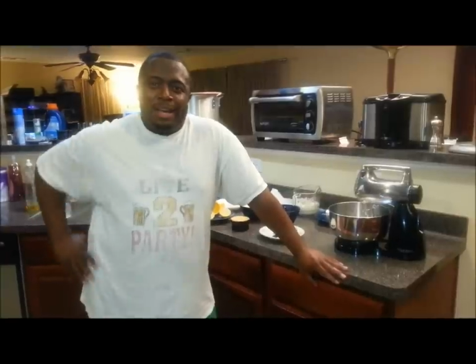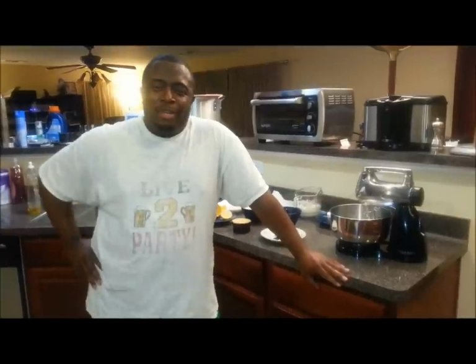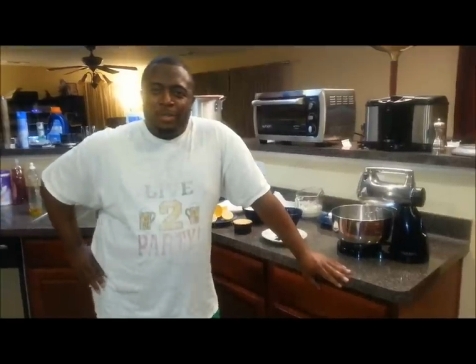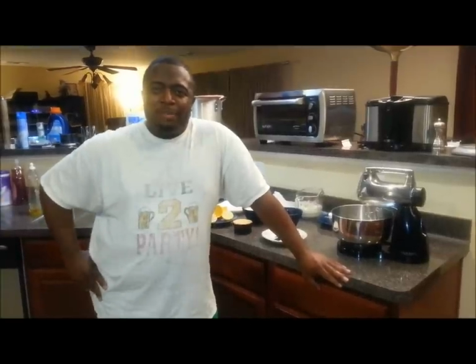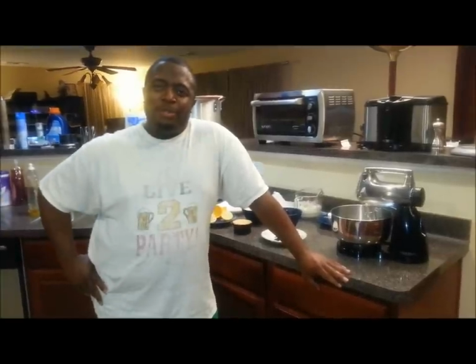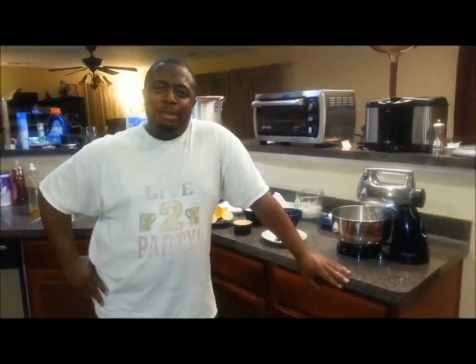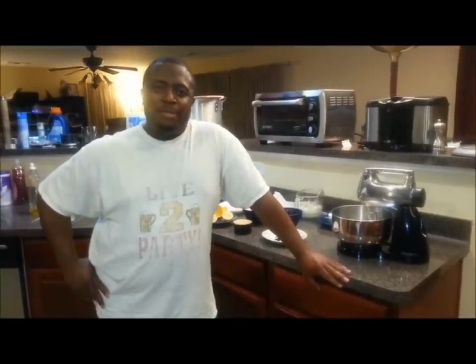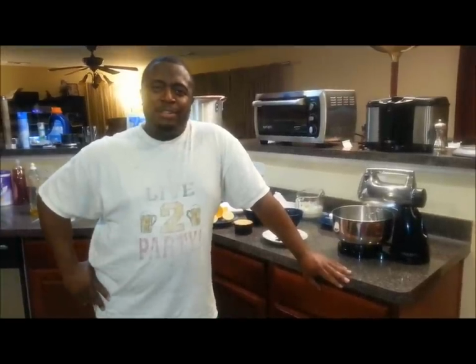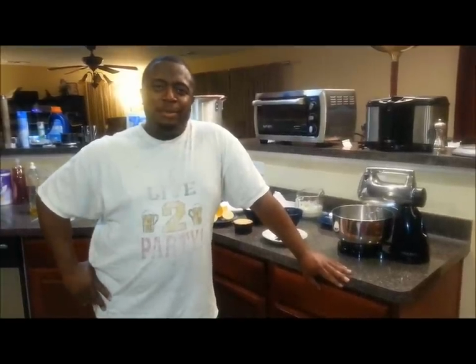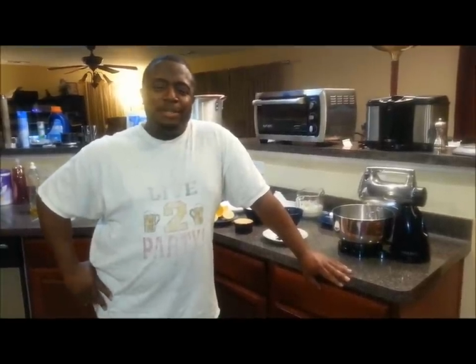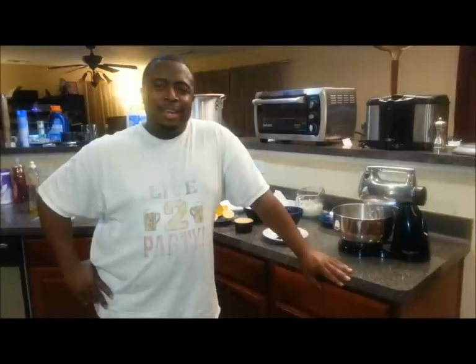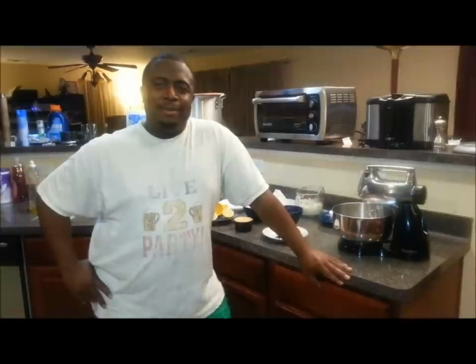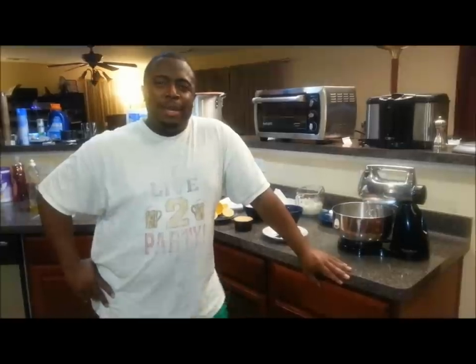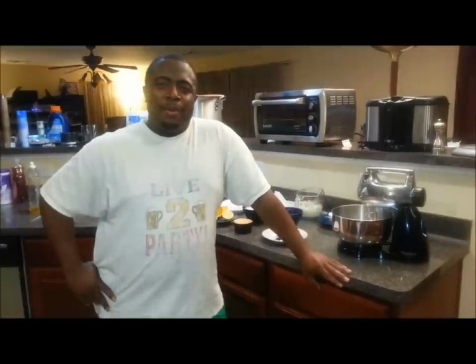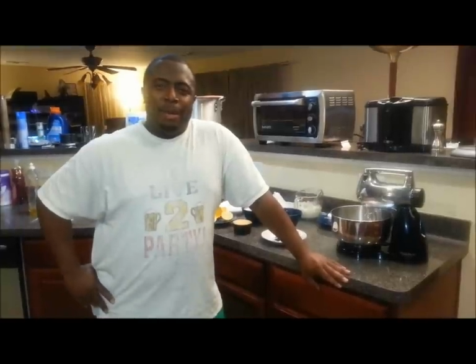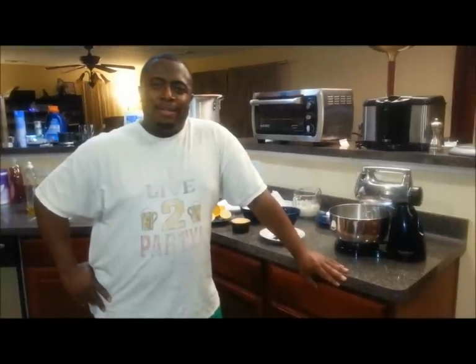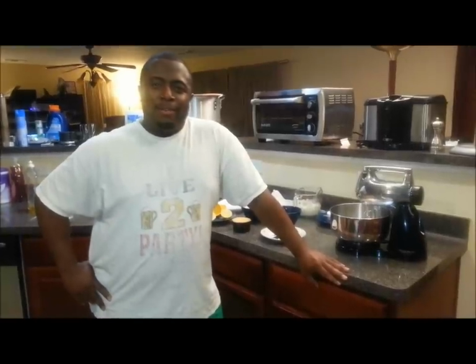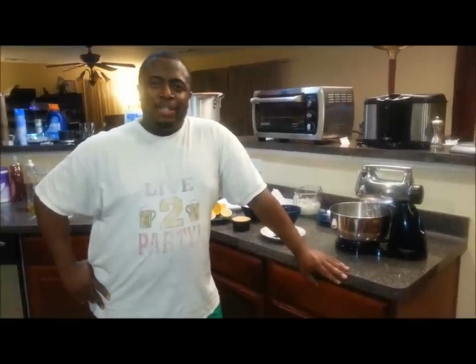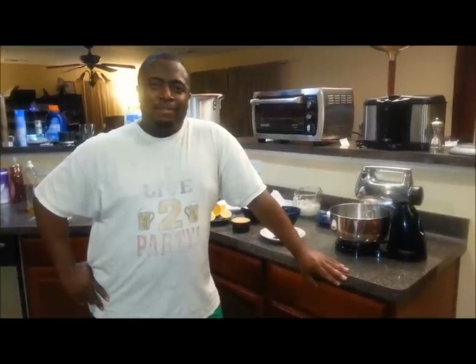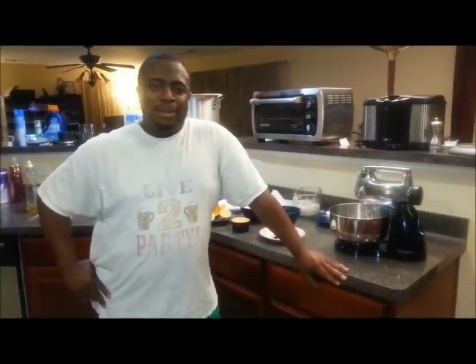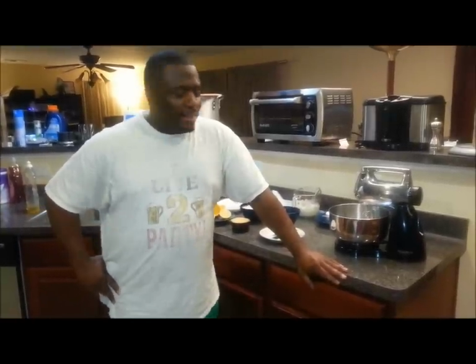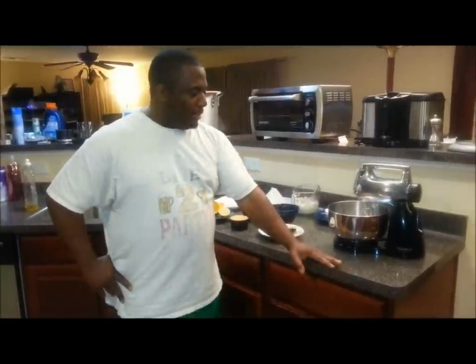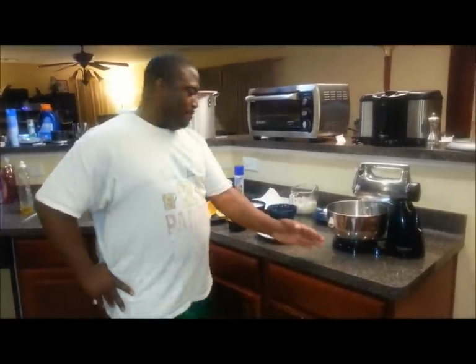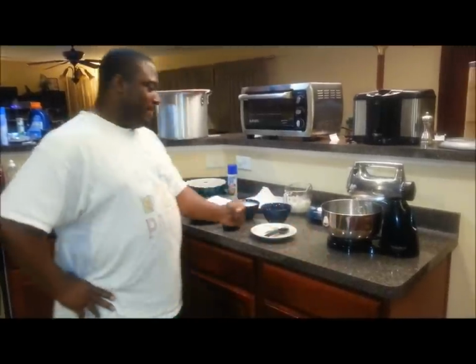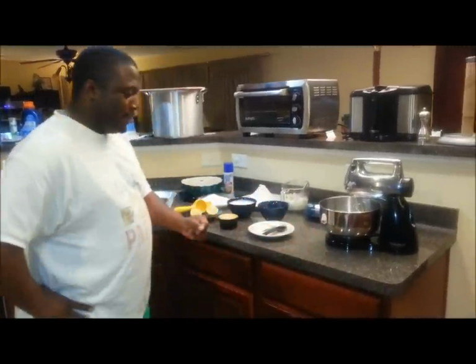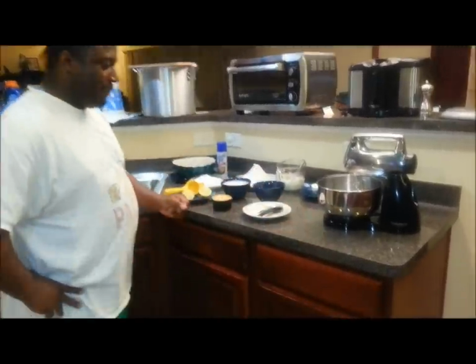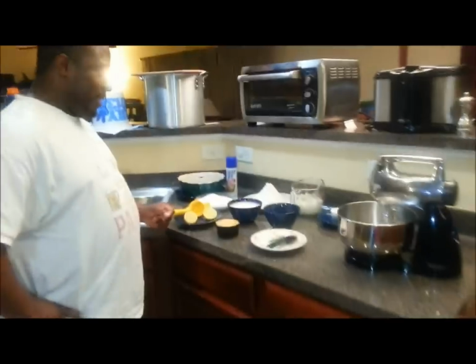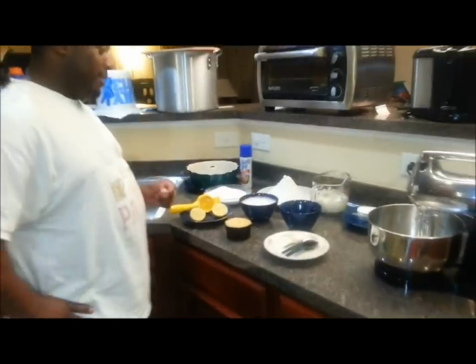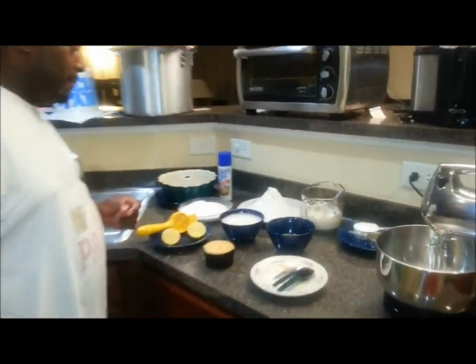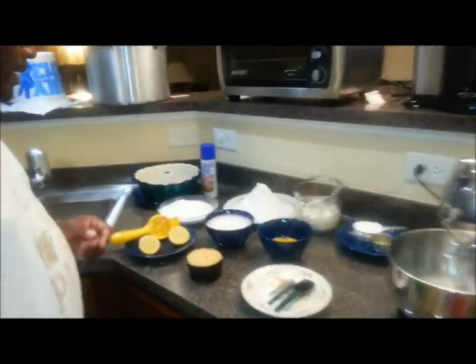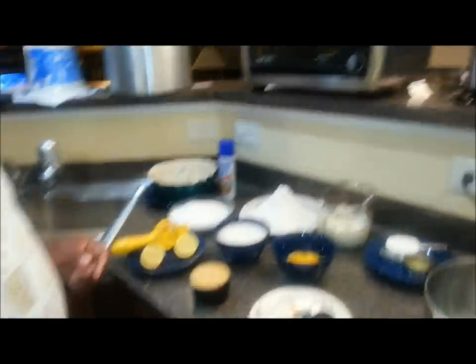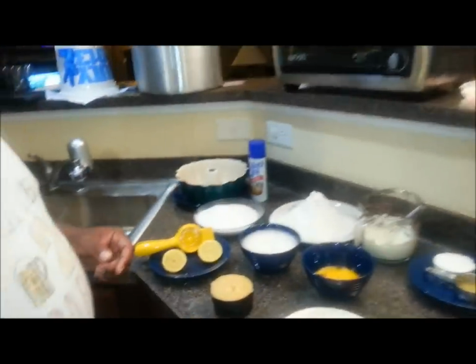I've got a very special guest — my sister came up from Savannah and she requested a cake, so we're going to do our best to give her what she asked for. So the basic ingredients for this cake are: